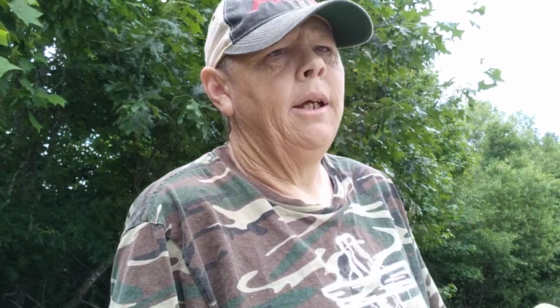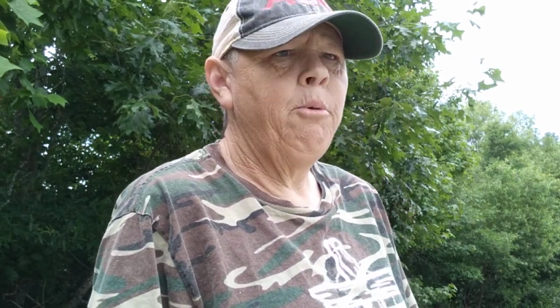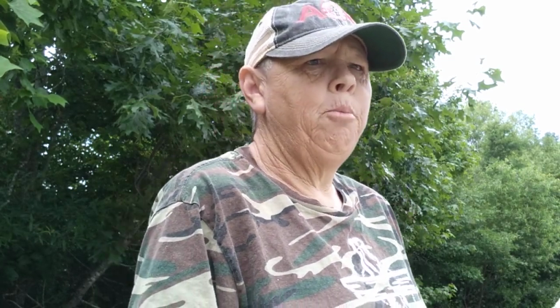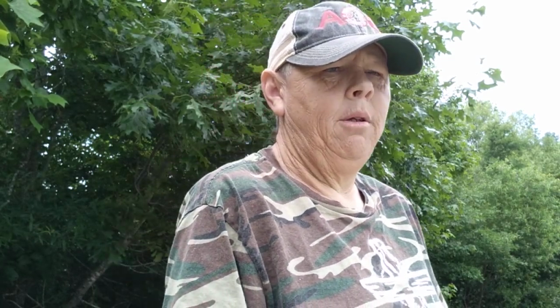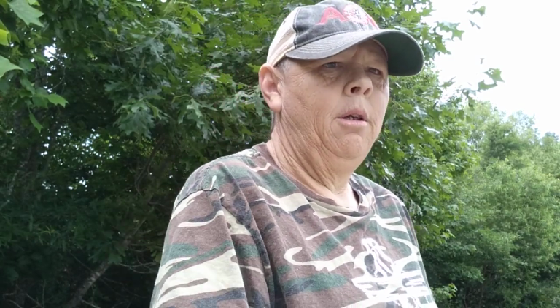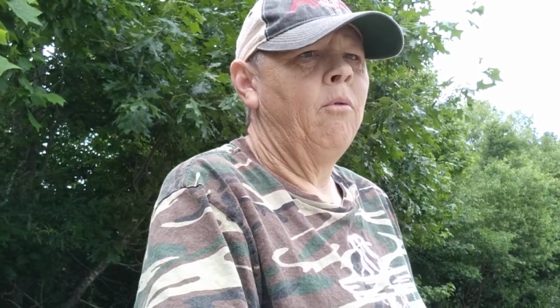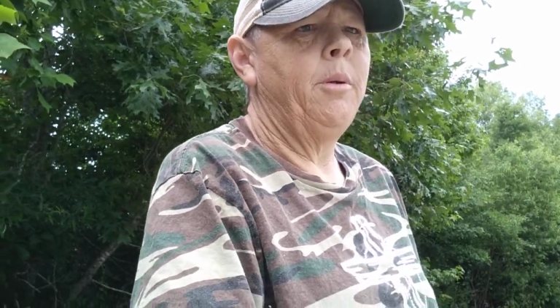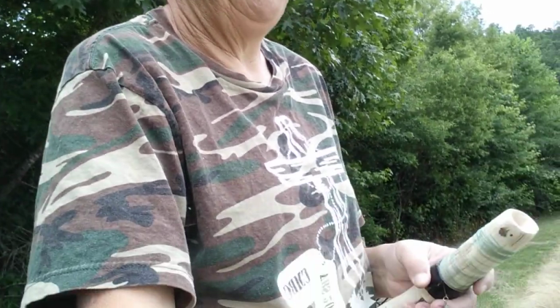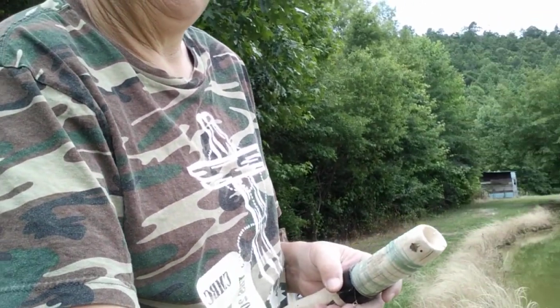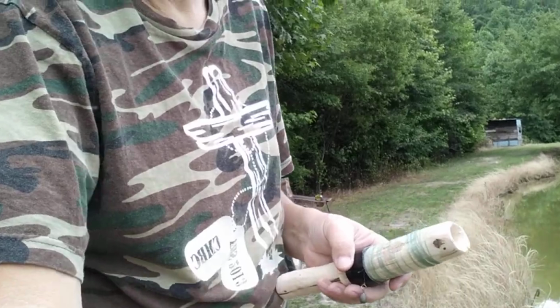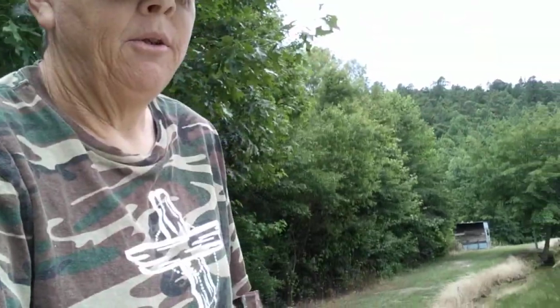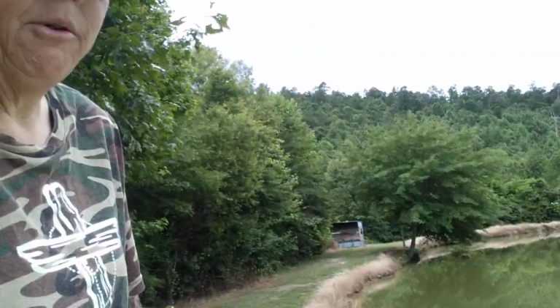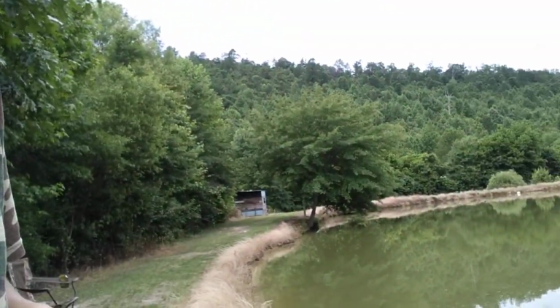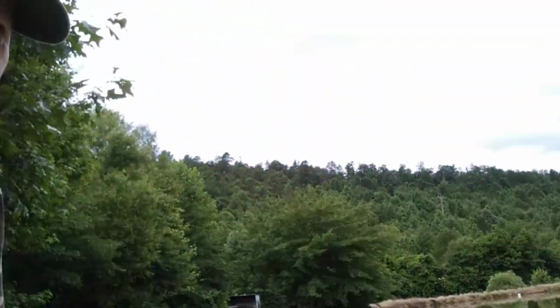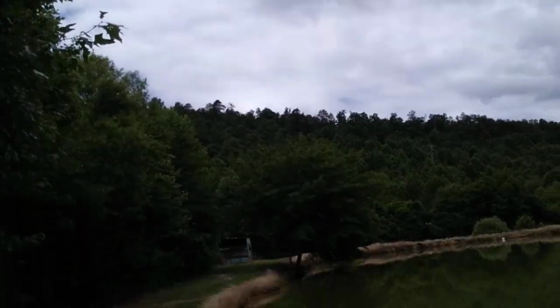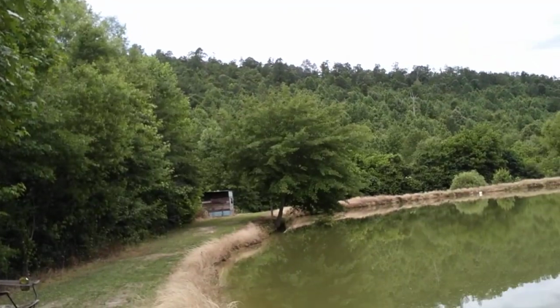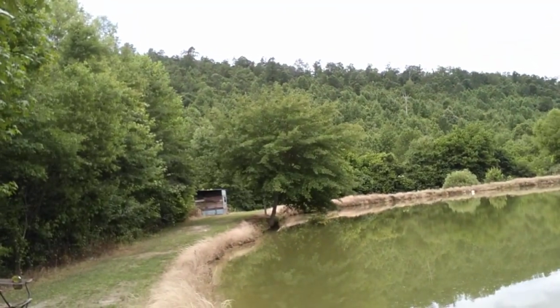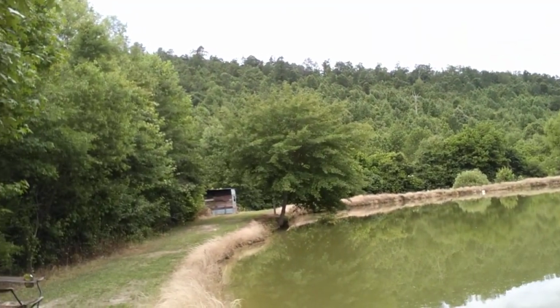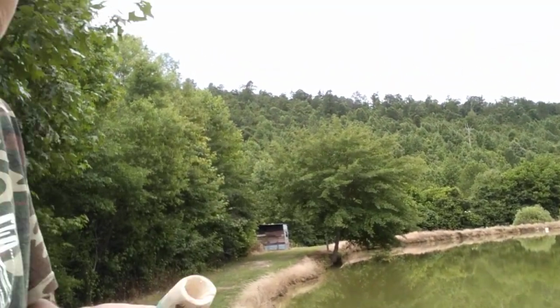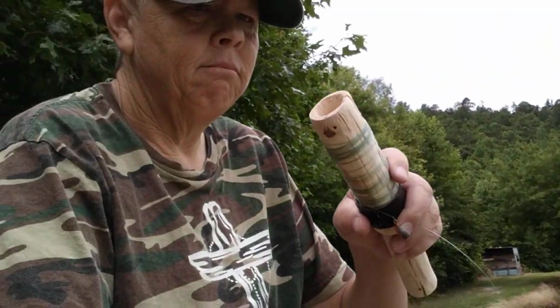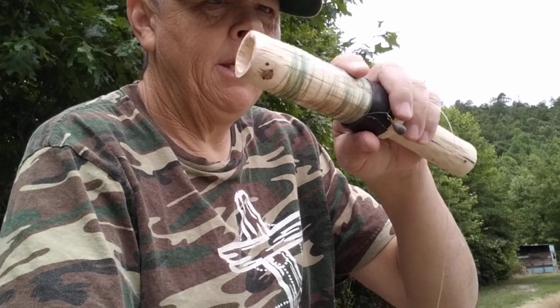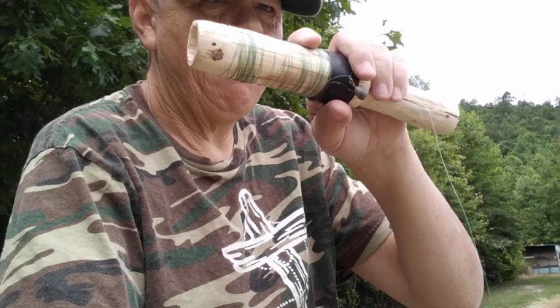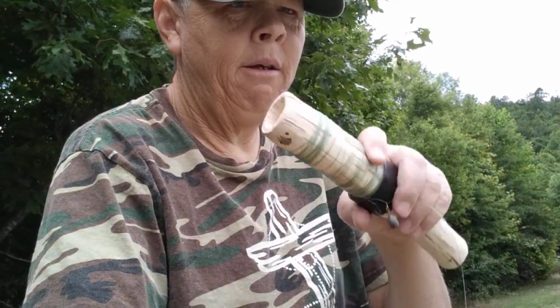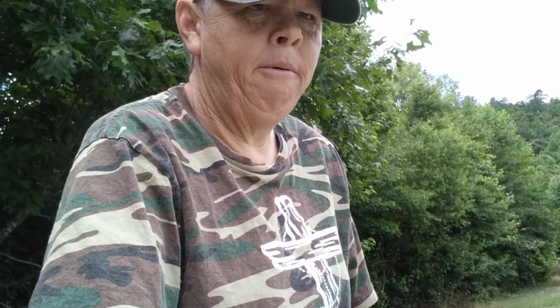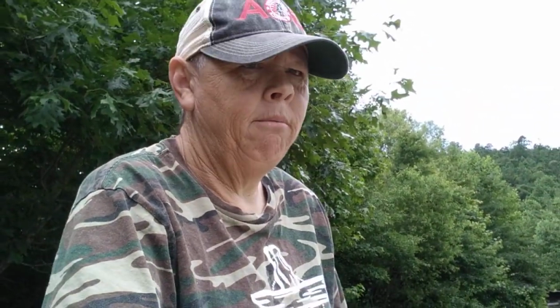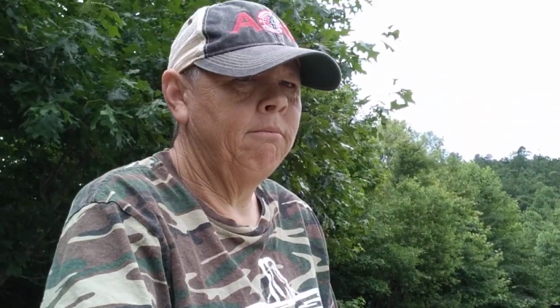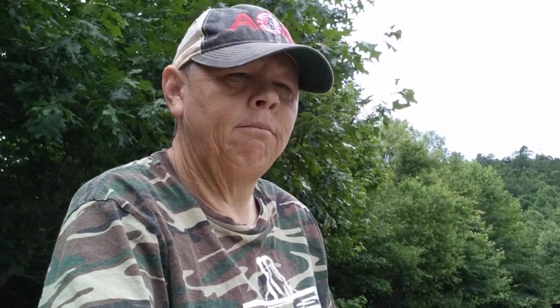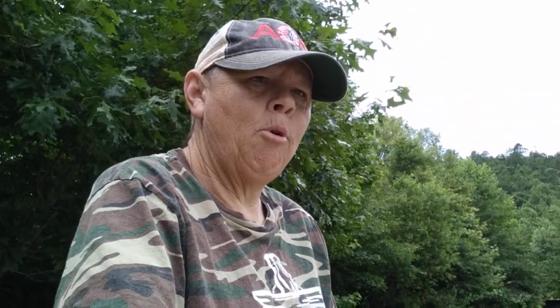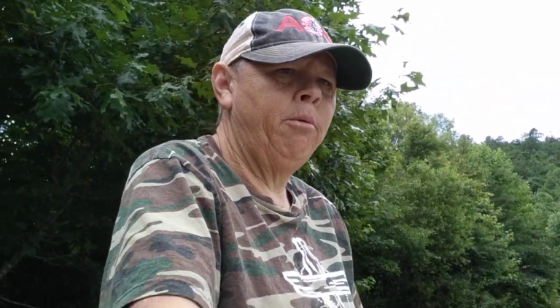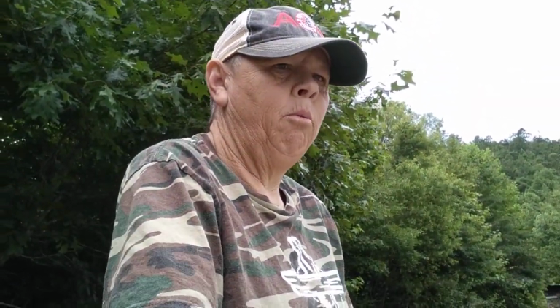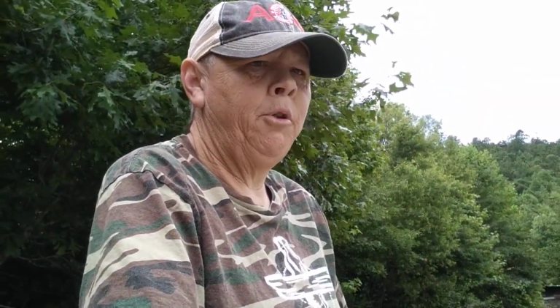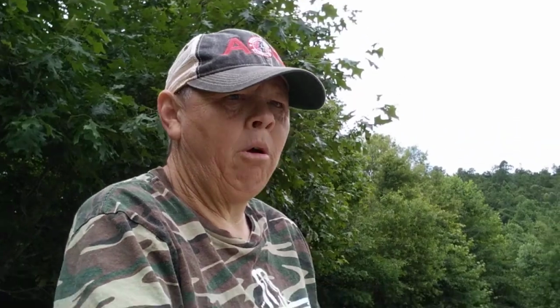Hello YouTube, Farmer's Son Preppin. Let's see if I can show y'all. We're out here at the lake and I've got my hand reel — hobo reel — whatever it is you want to call it.